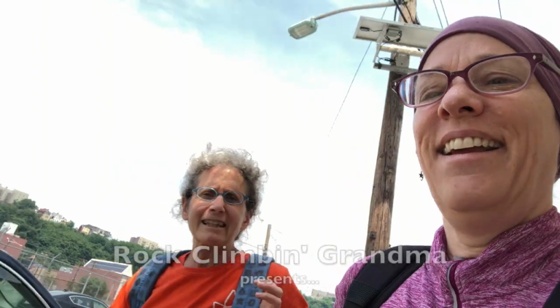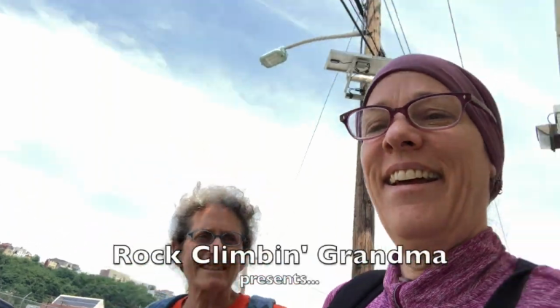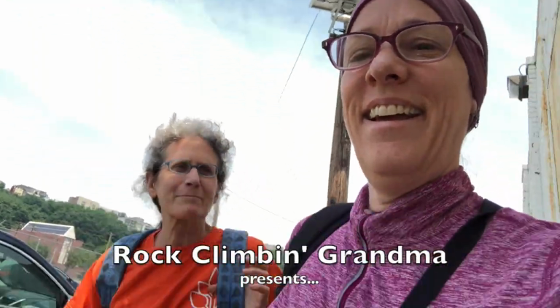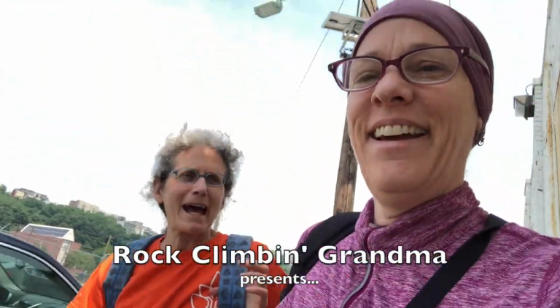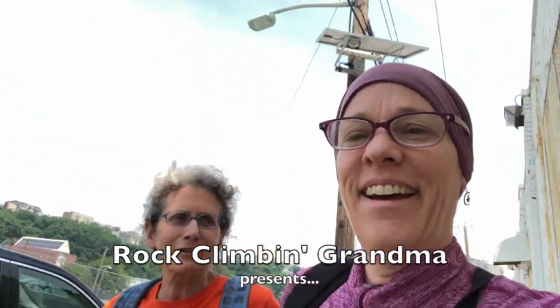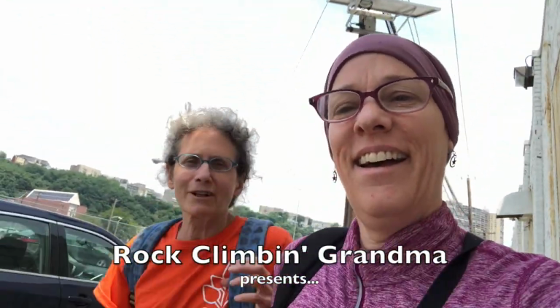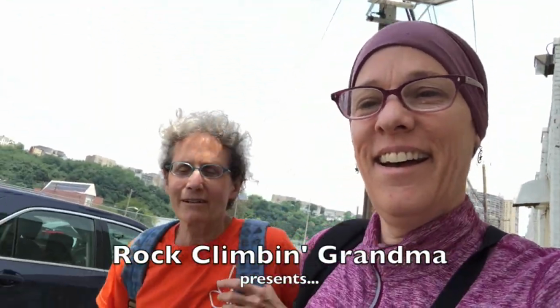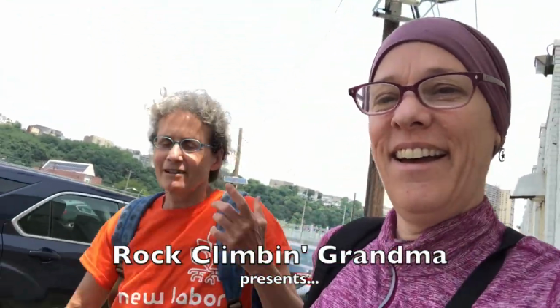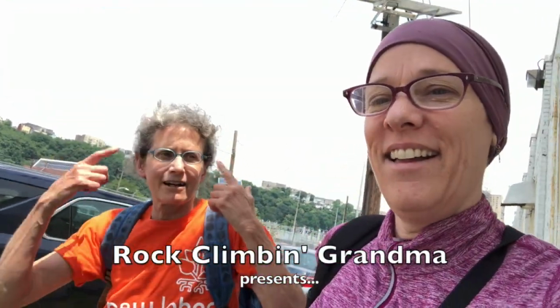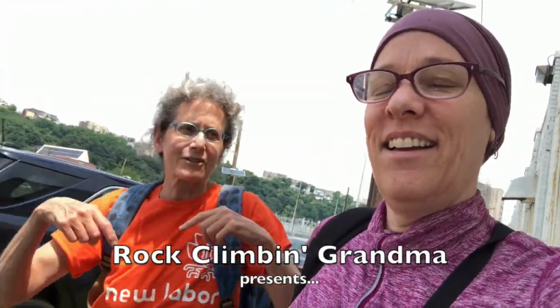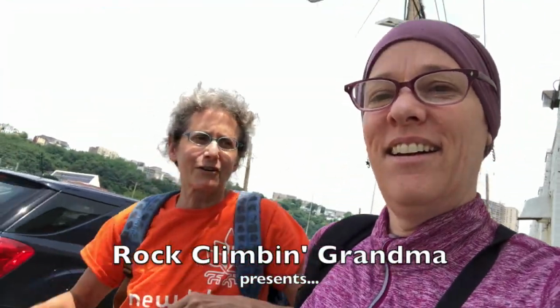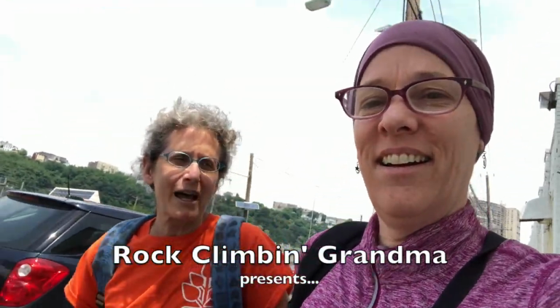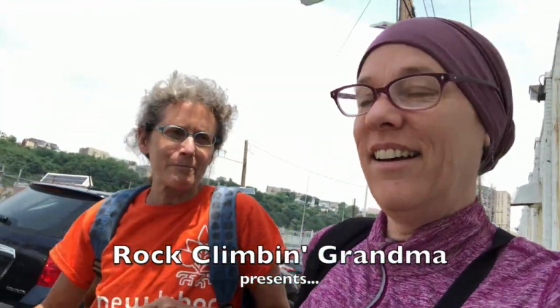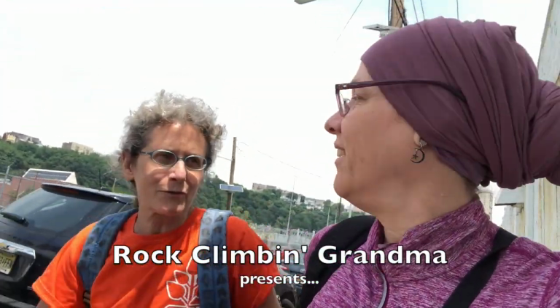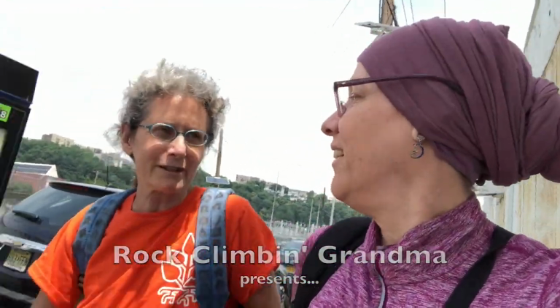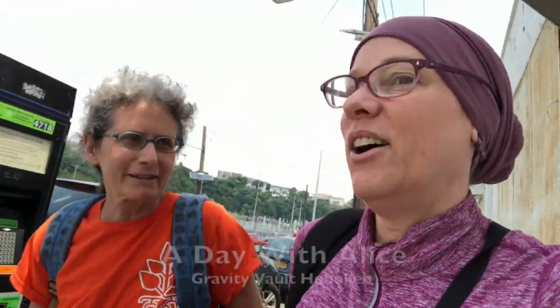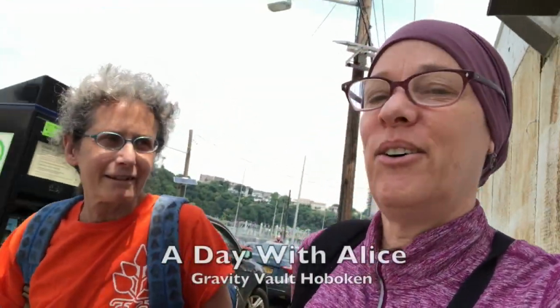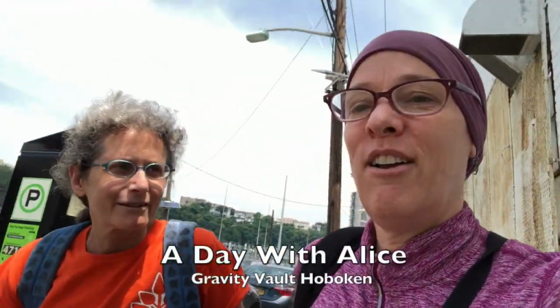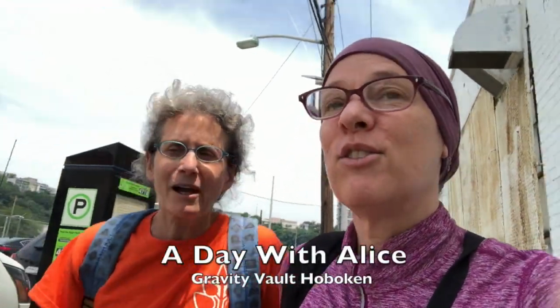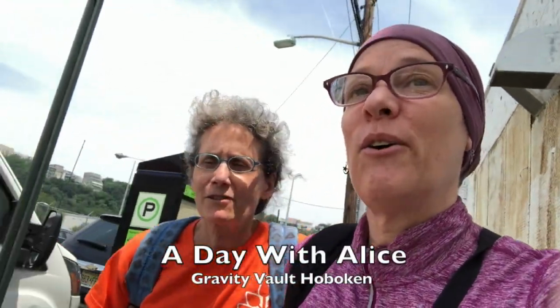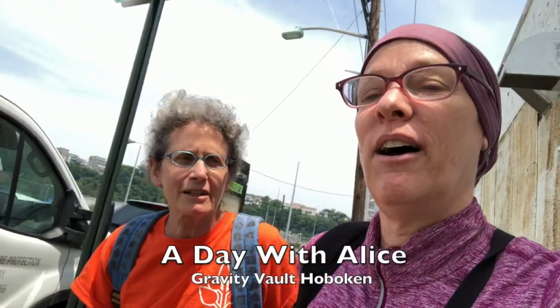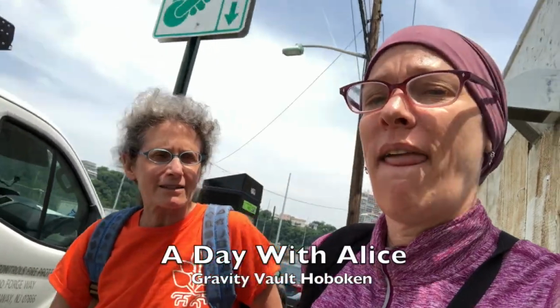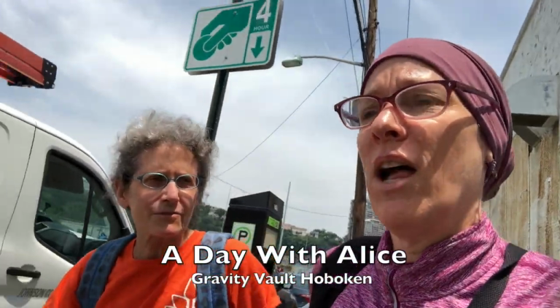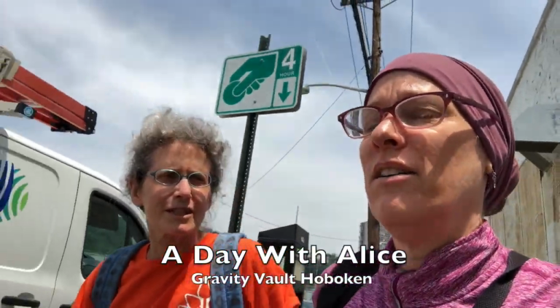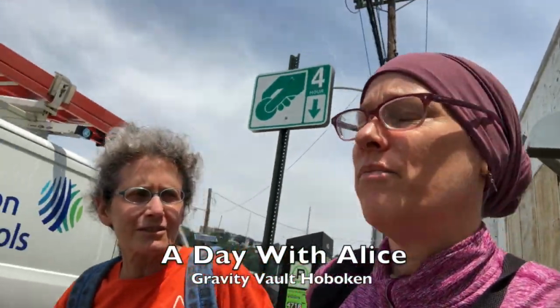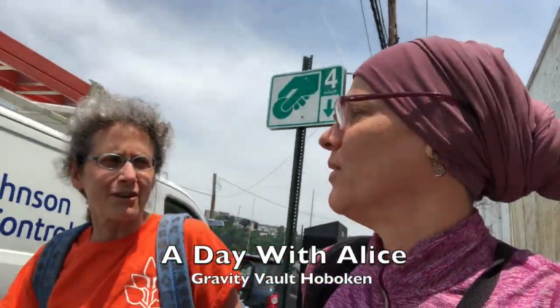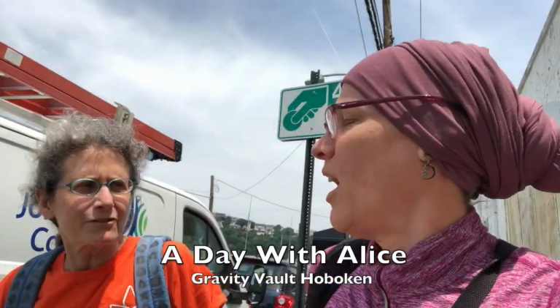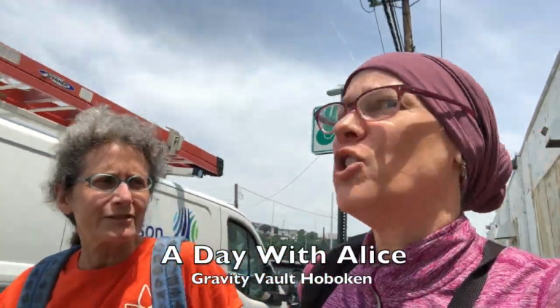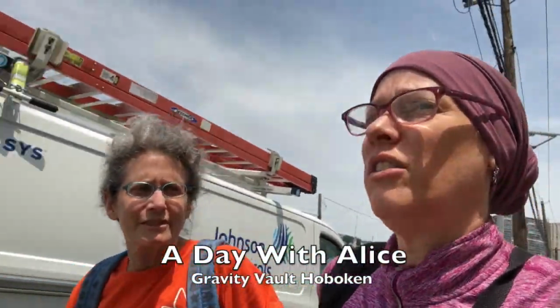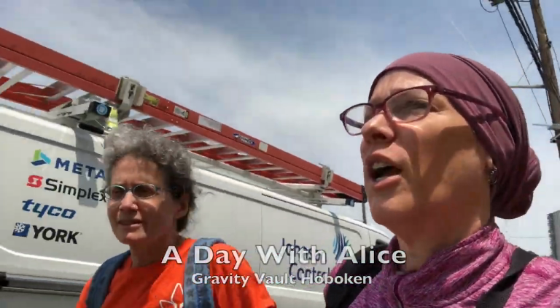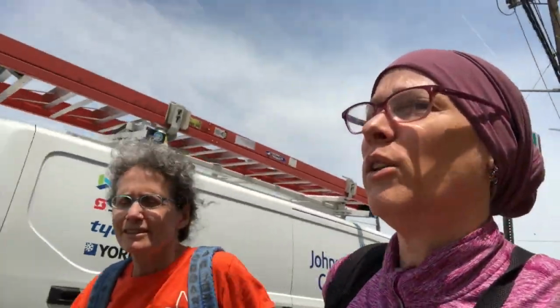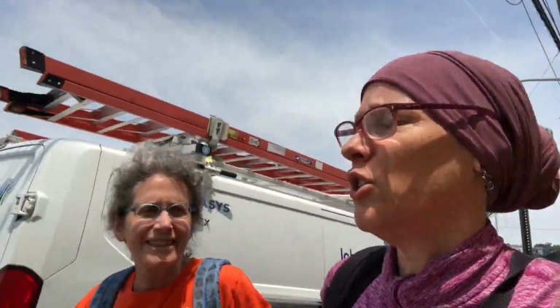Your glasses match your scarf perfectly. Do you have different glasses for each scarf? I should. I really should.